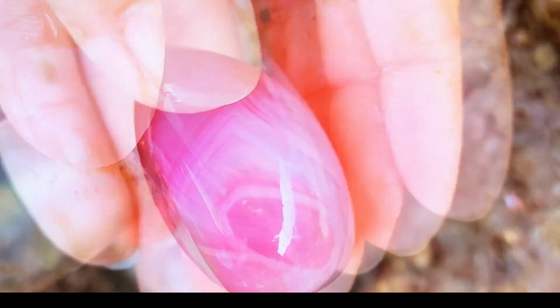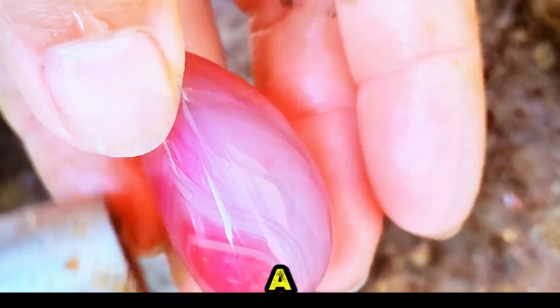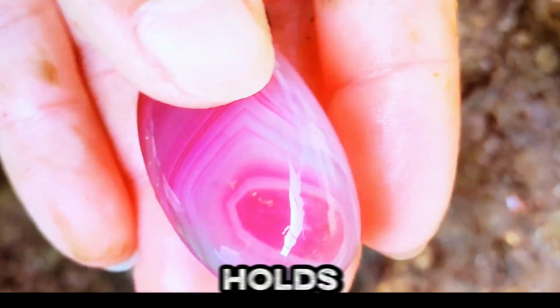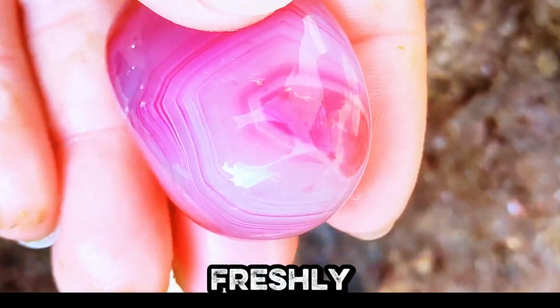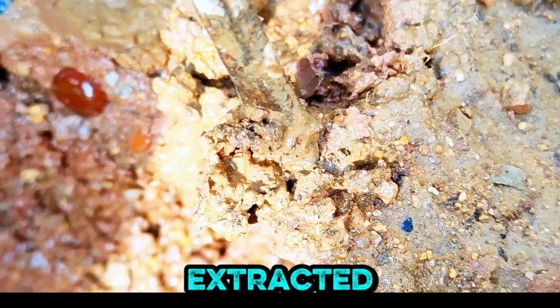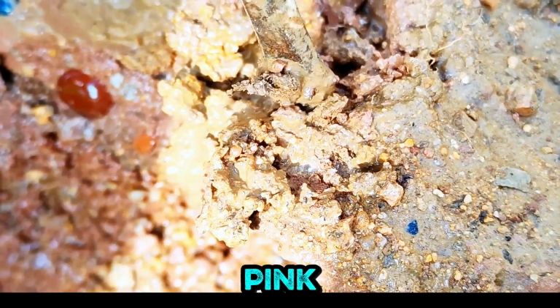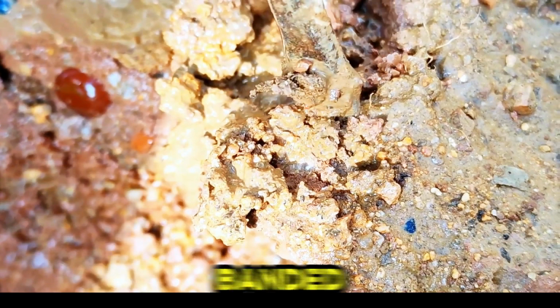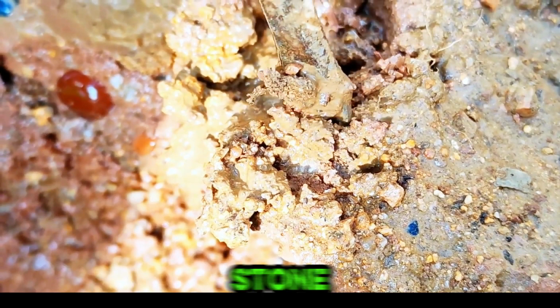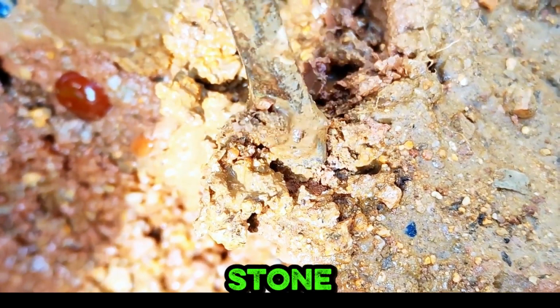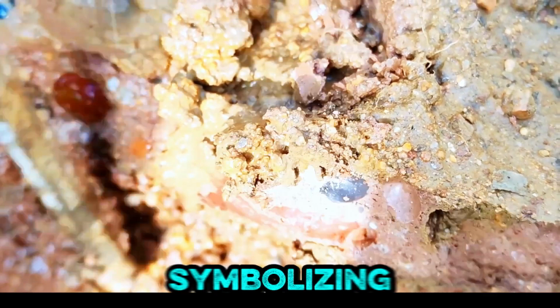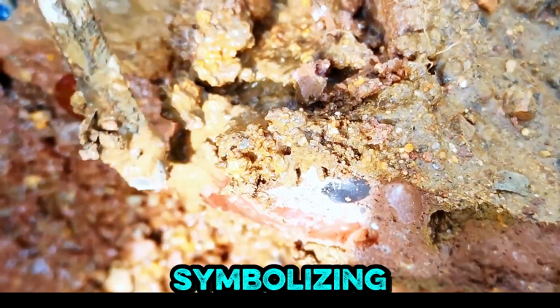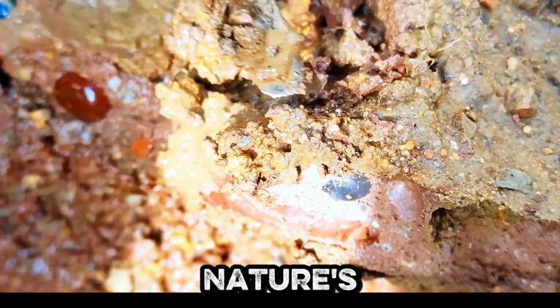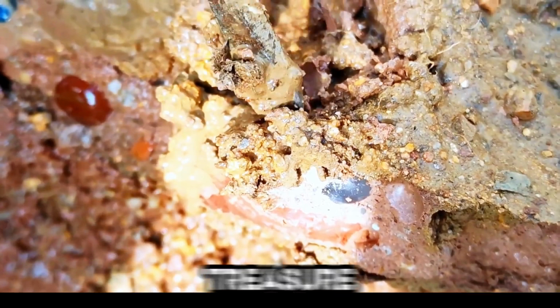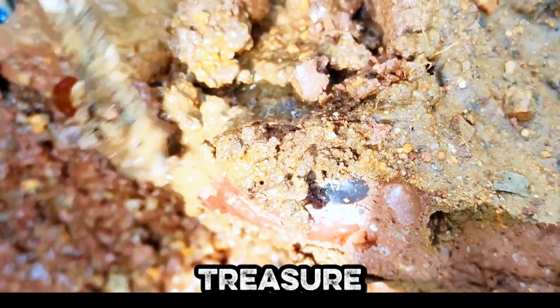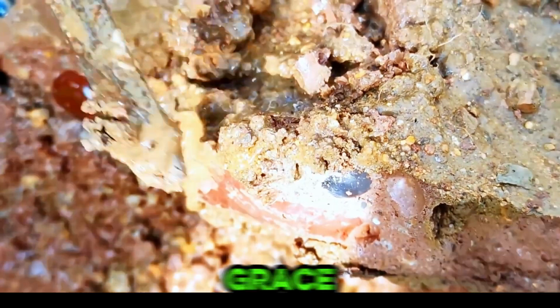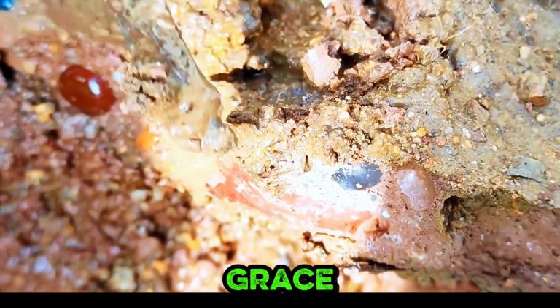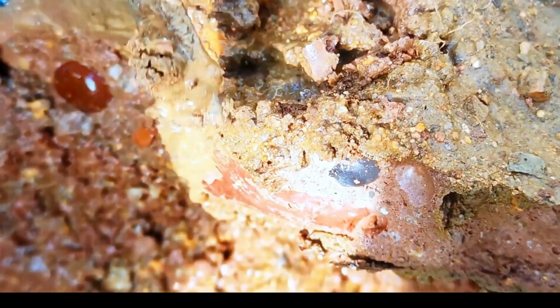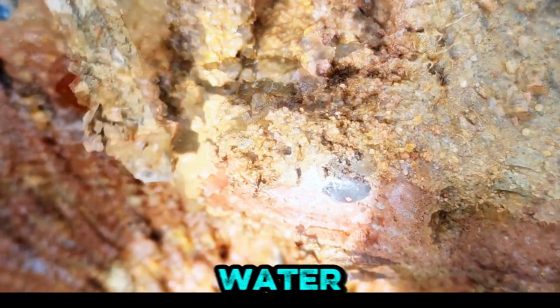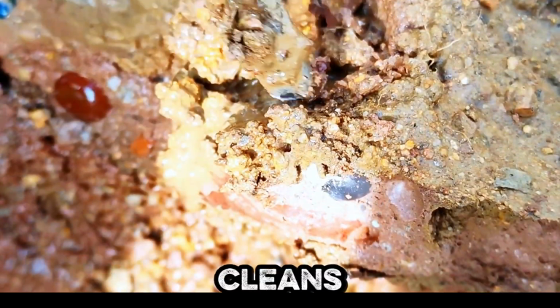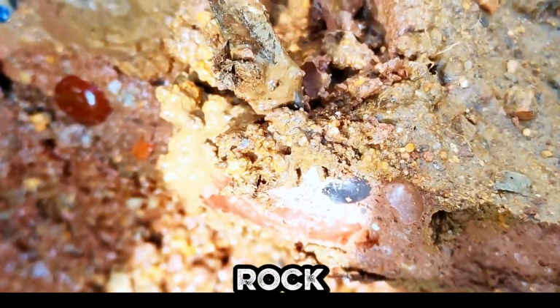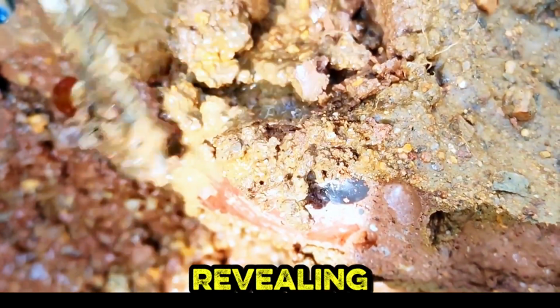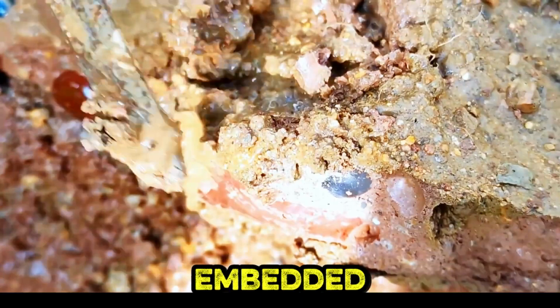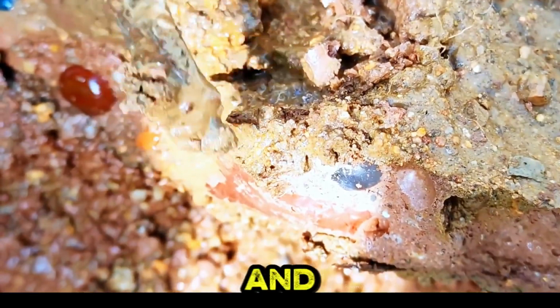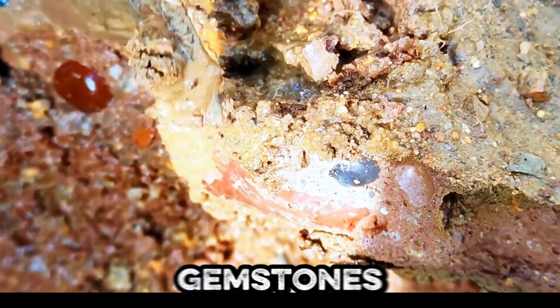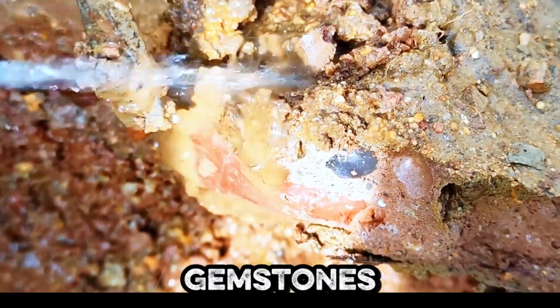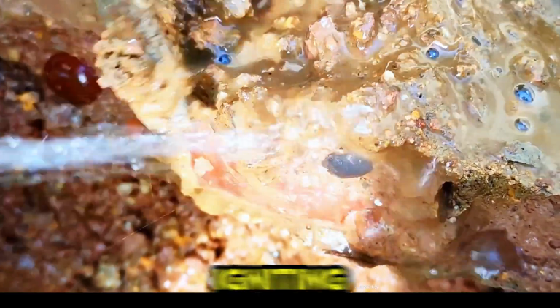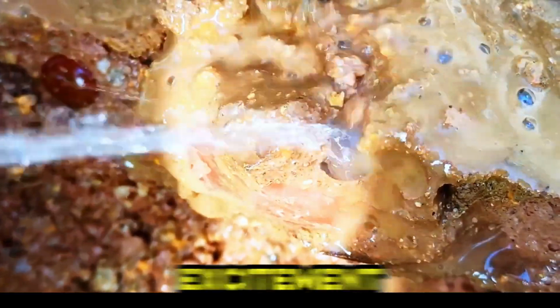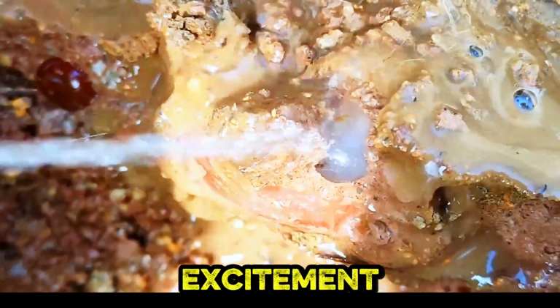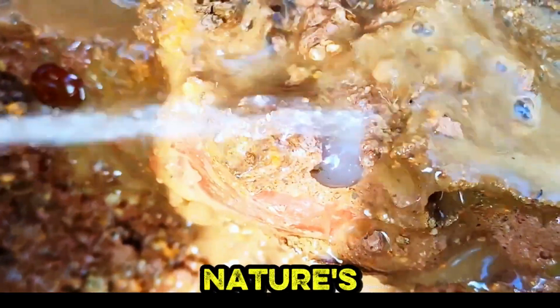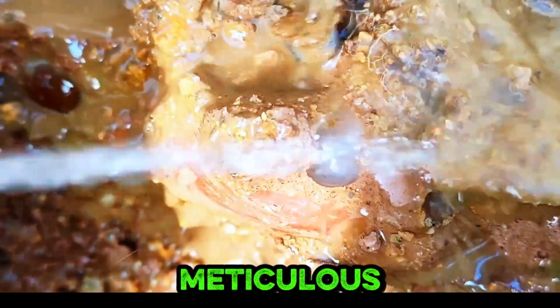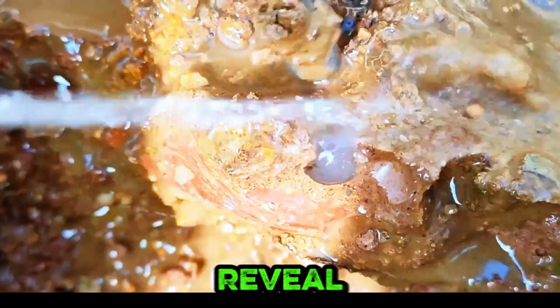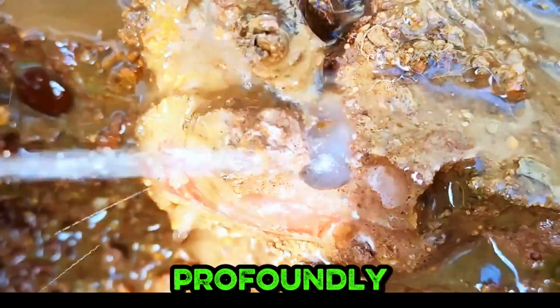A hand holds a freshly extracted pink and white banded stone, symbolizing nature's hidden treasure with grace. Water cleanses a rock, revealing embedded blue and pink gemstones, igniting excitement during nature's meticulous reveal profoundly.